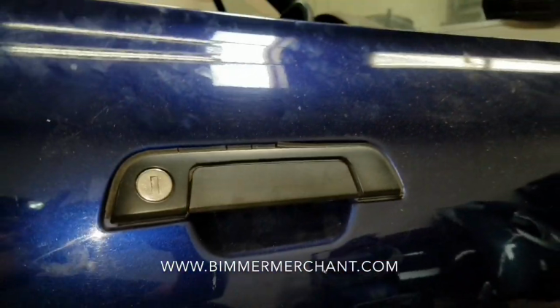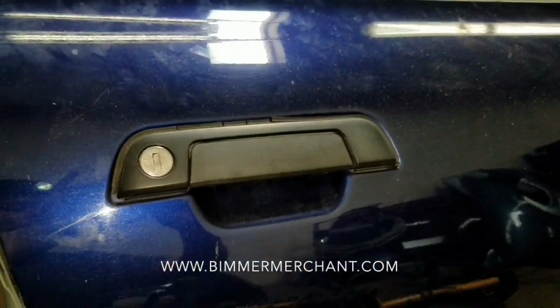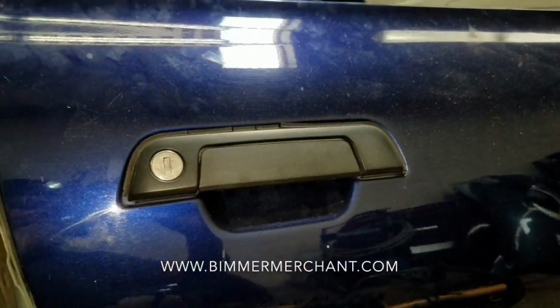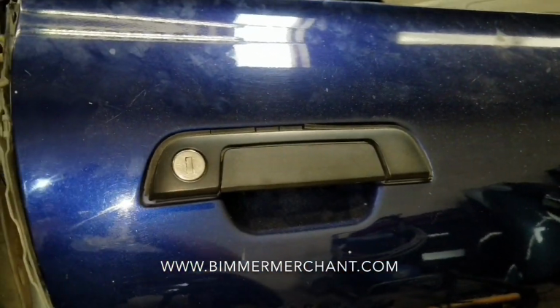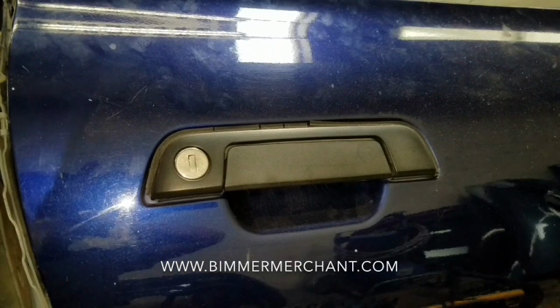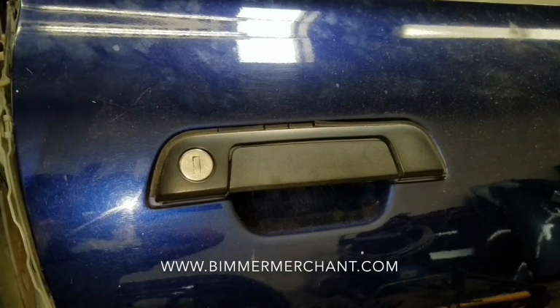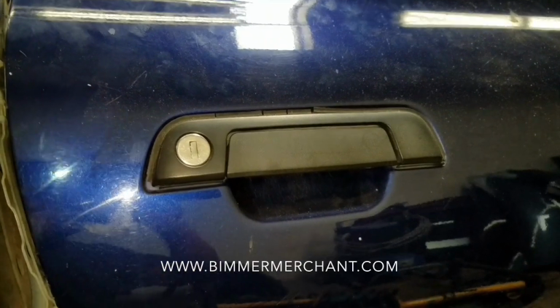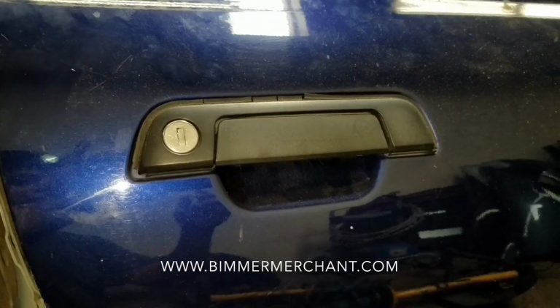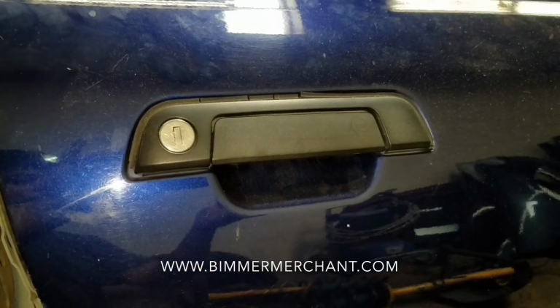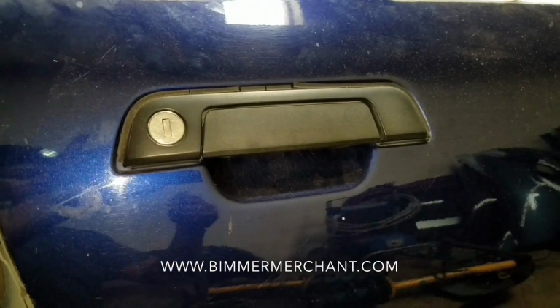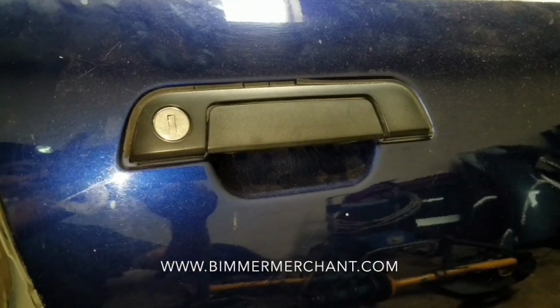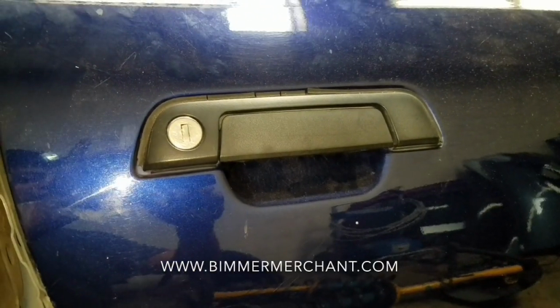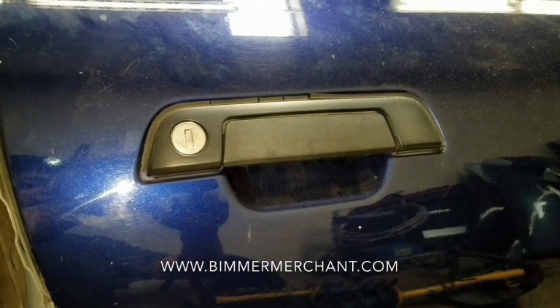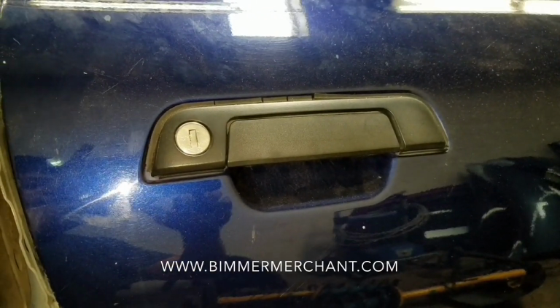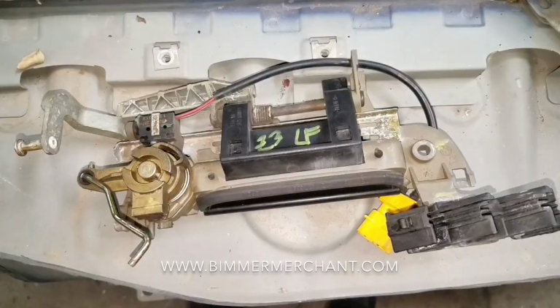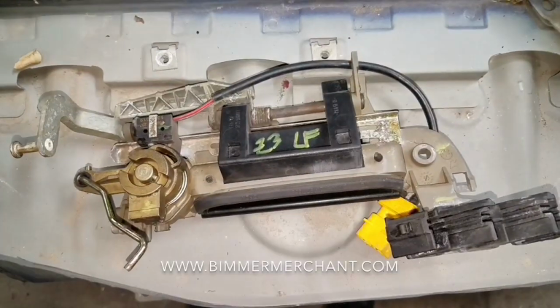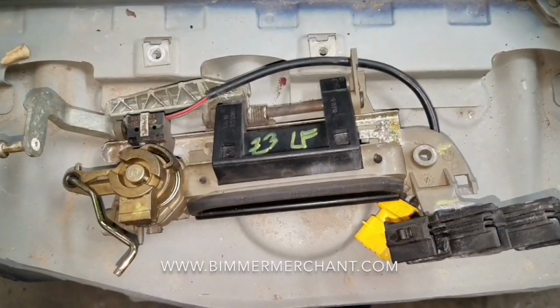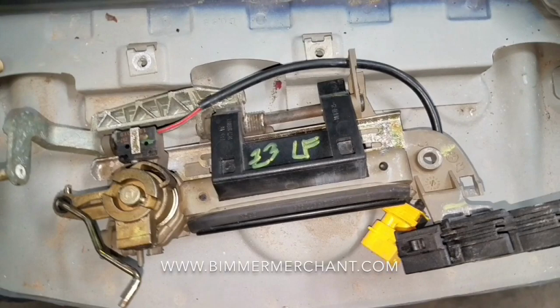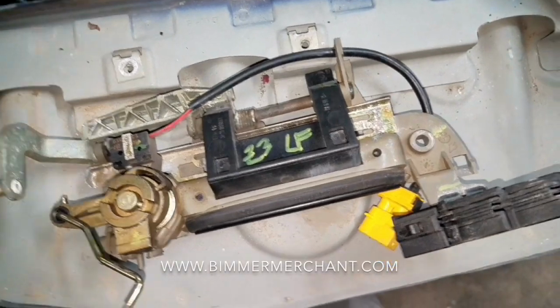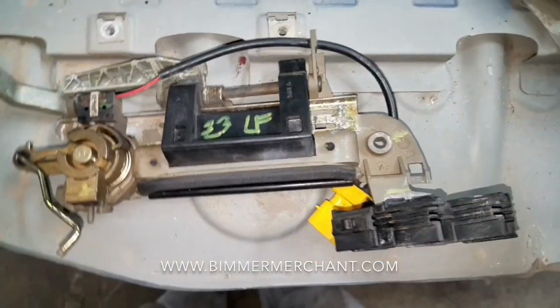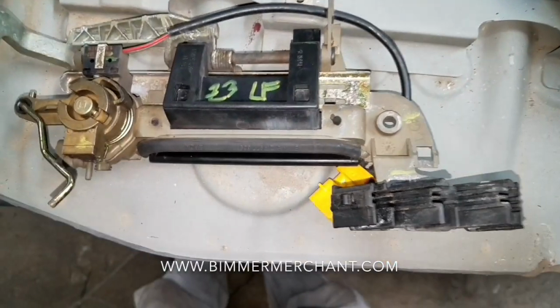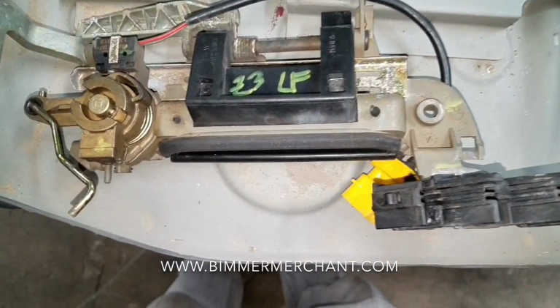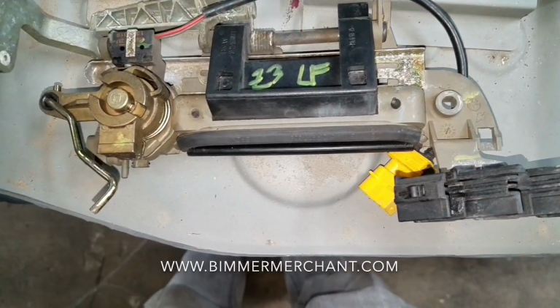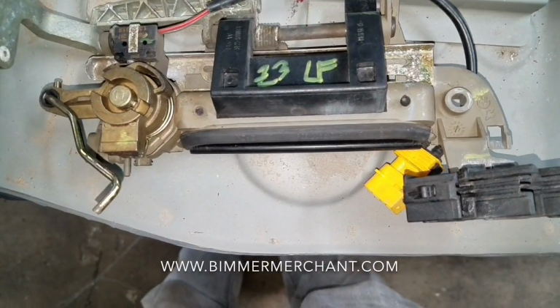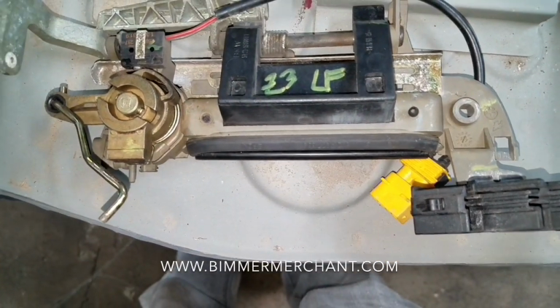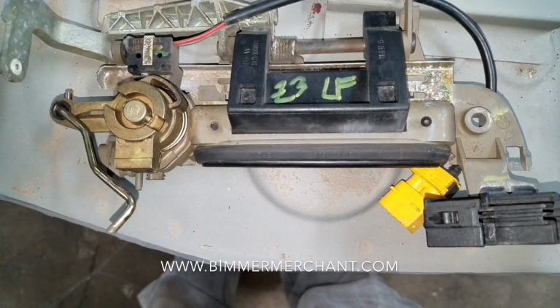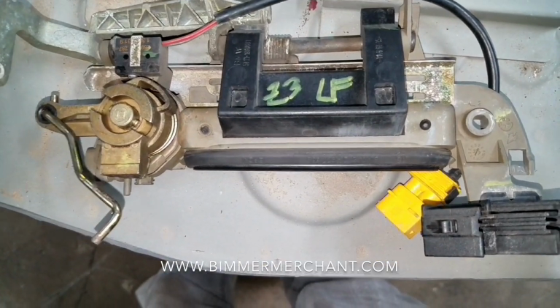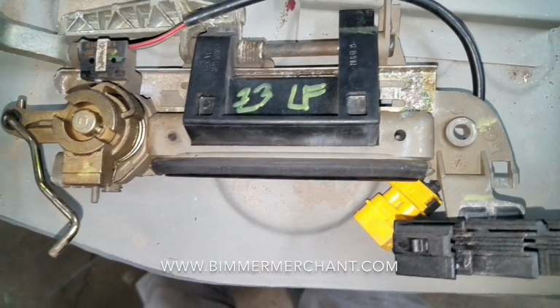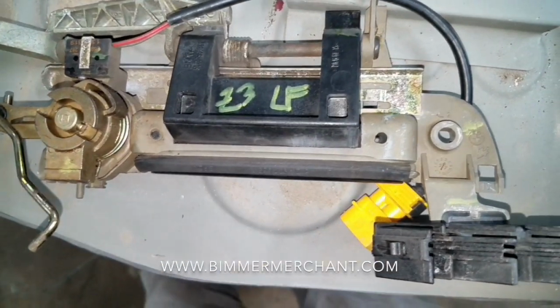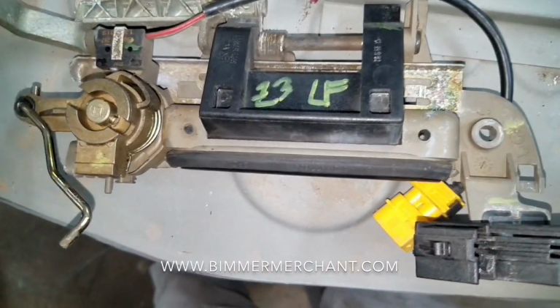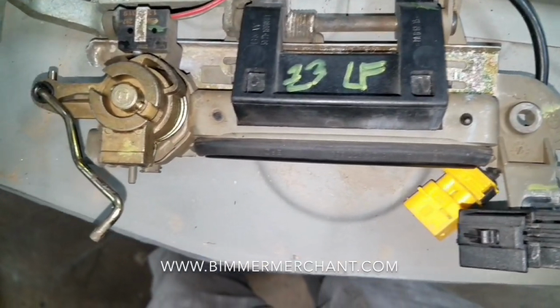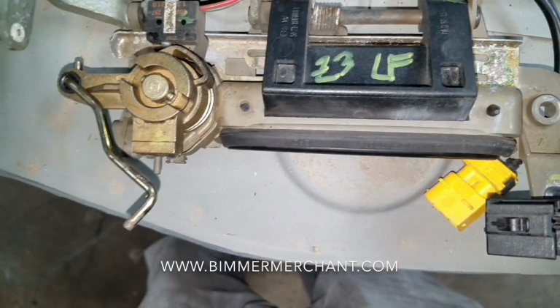There are two ways to do it. I'll show you one way and then I'll show you the other one. This is the driver's side — I've gone ahead and removed it so I can show you what I'm talking about.